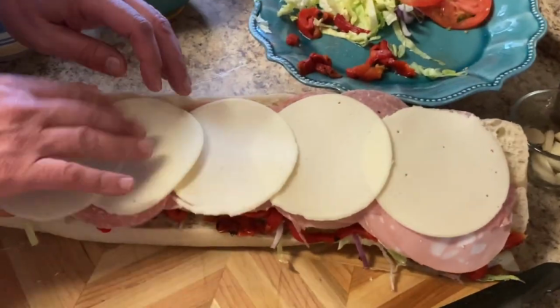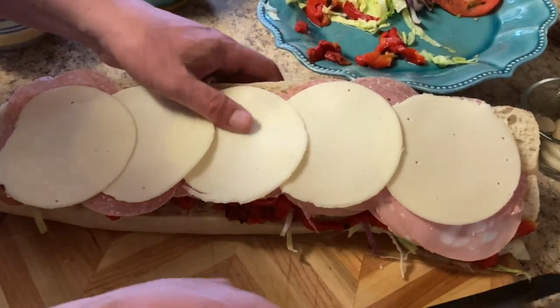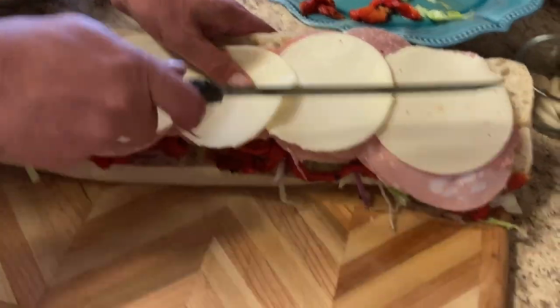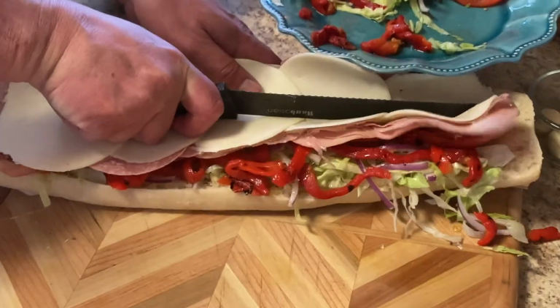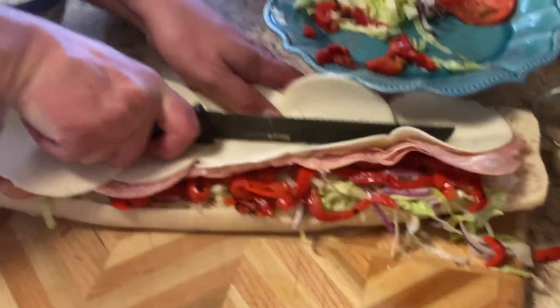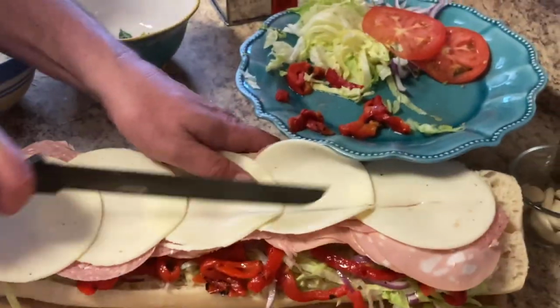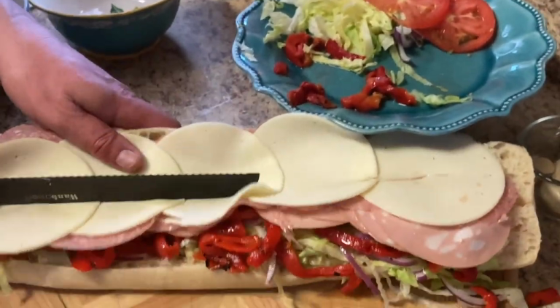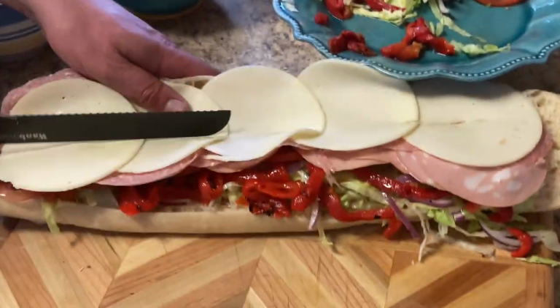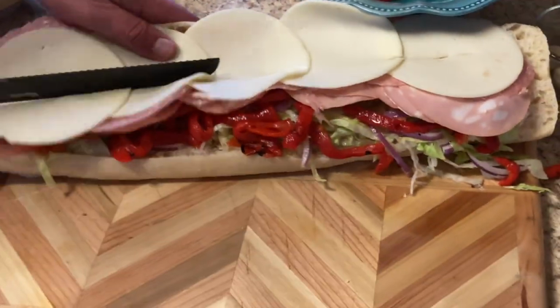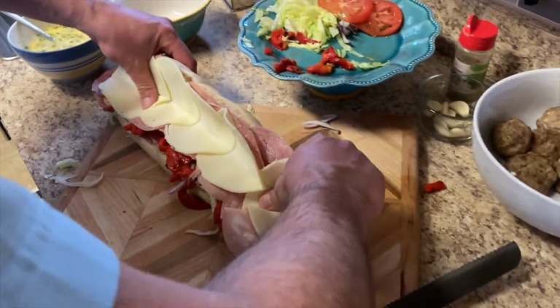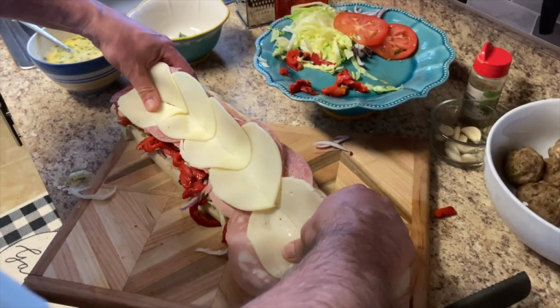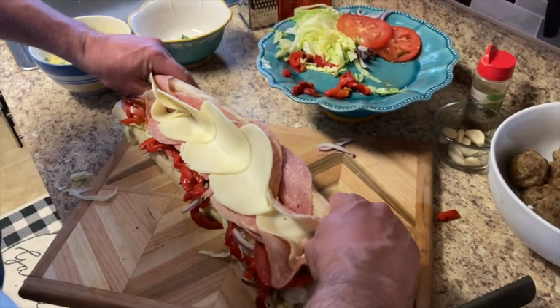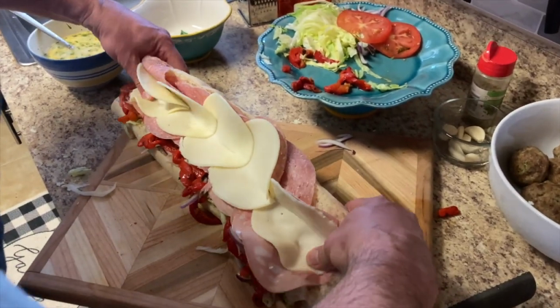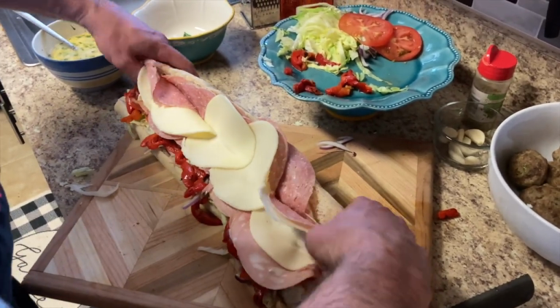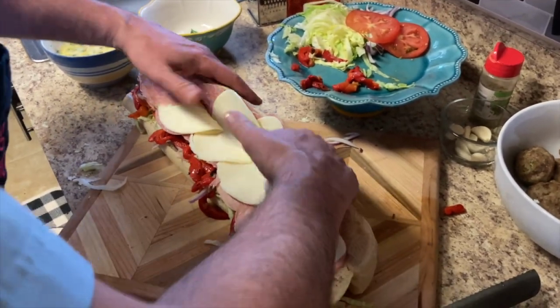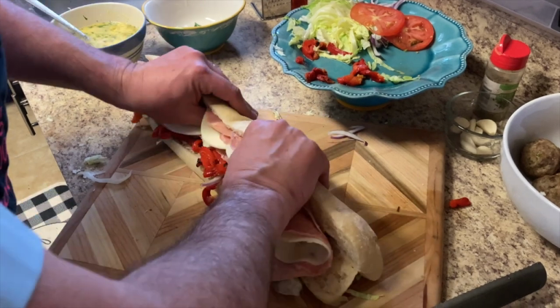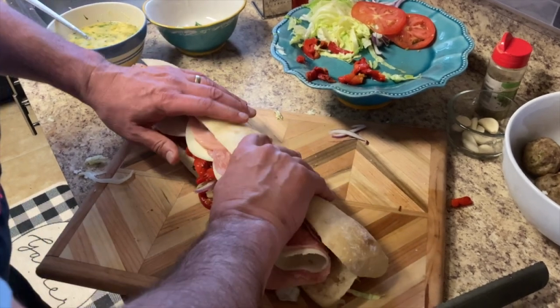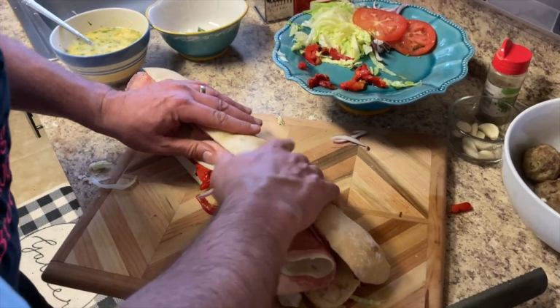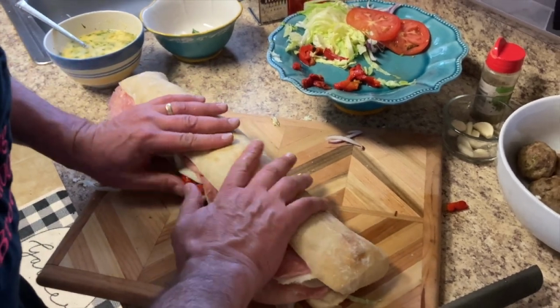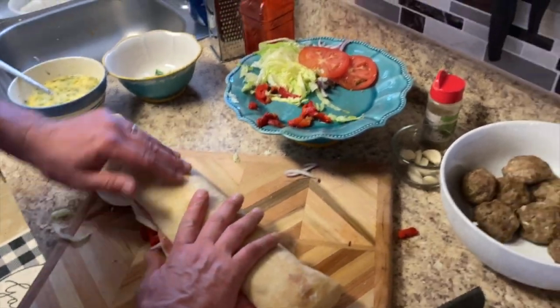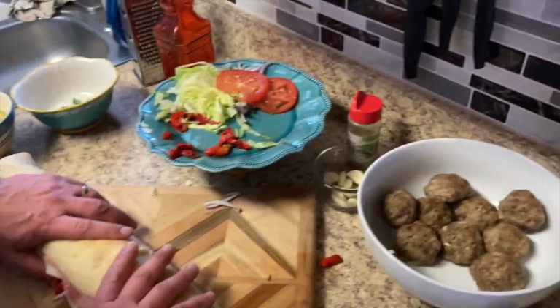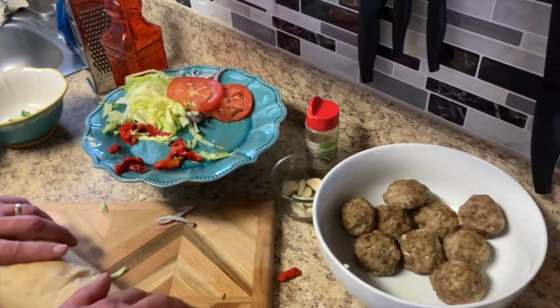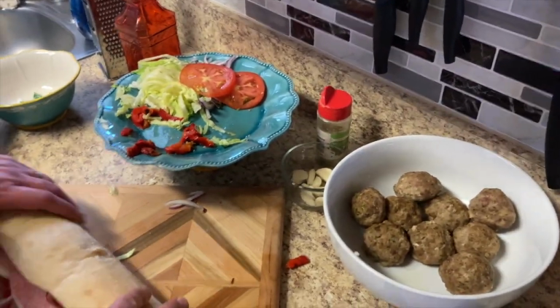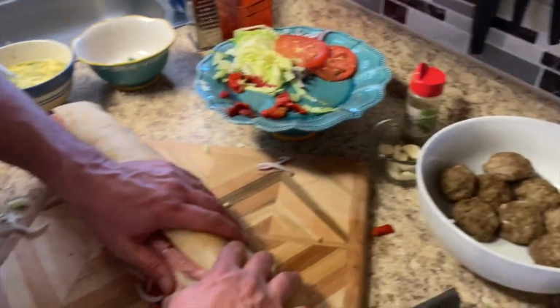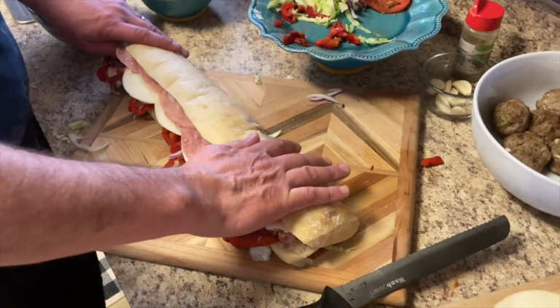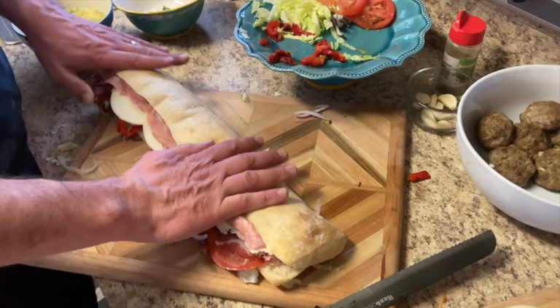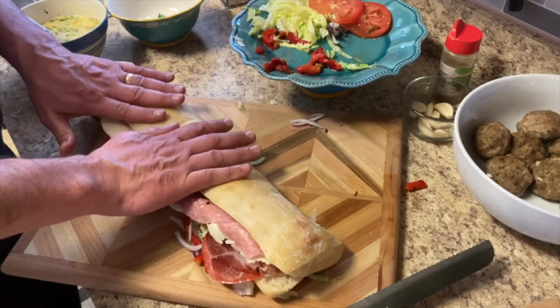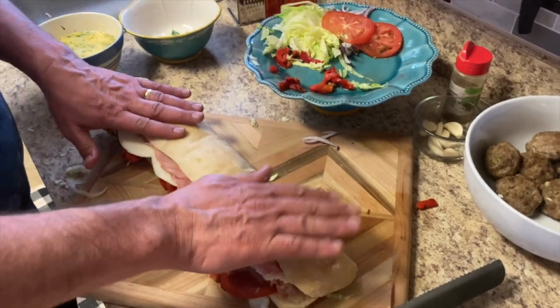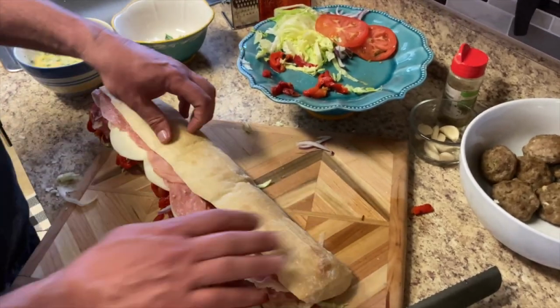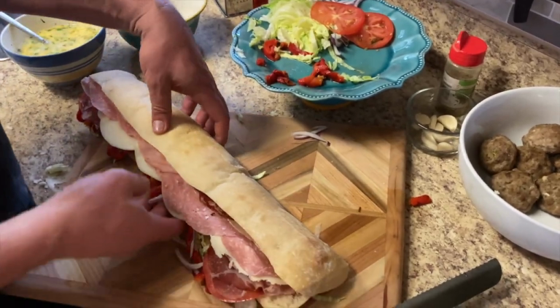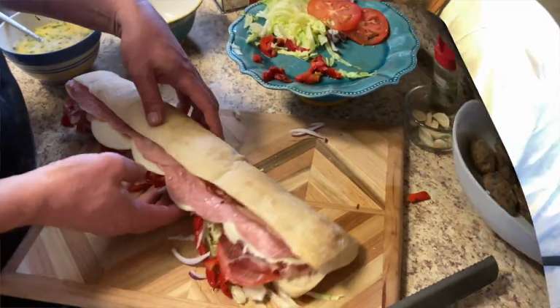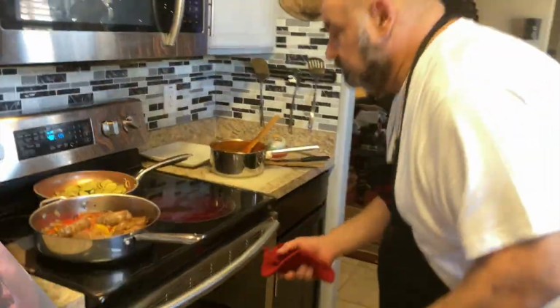There we go, press that in, tuck that in, fold it up. There we have it — the Italian Stallion. That's what Jimmy calls his.